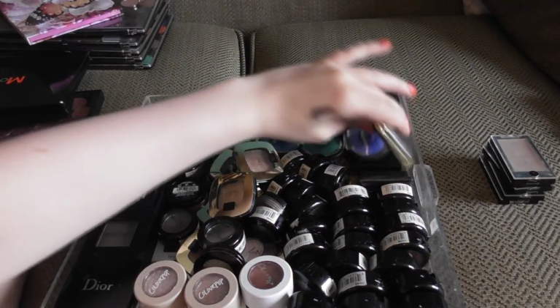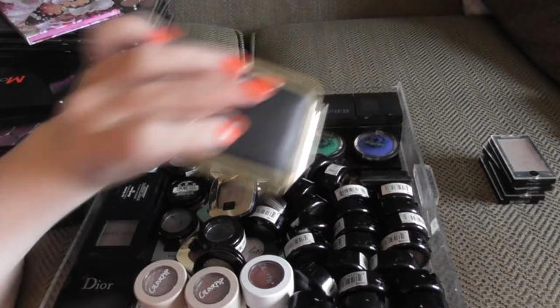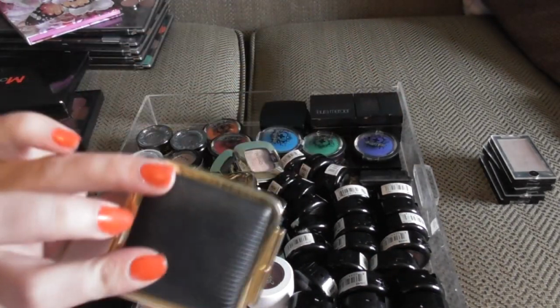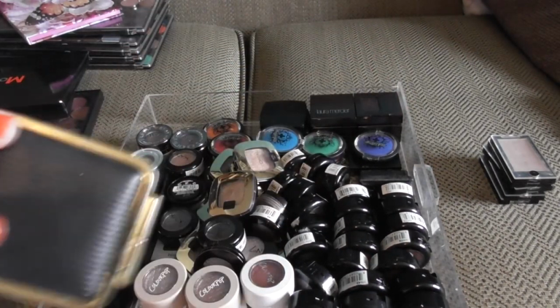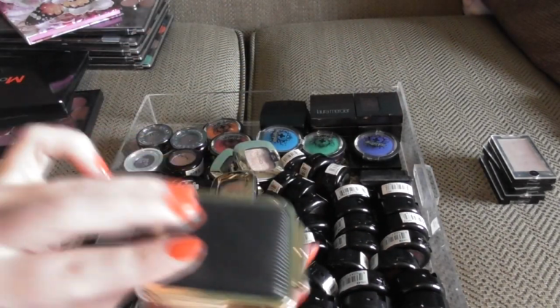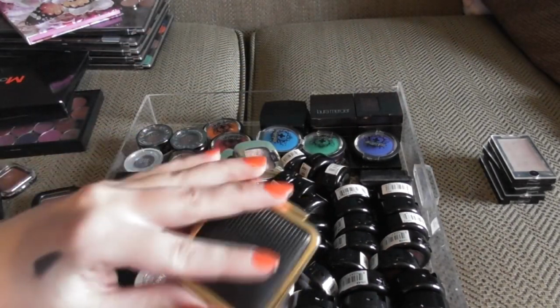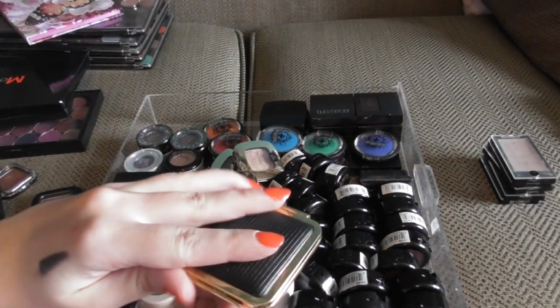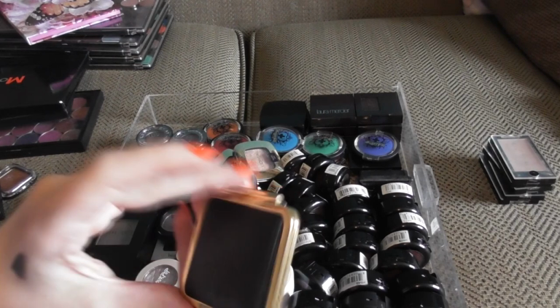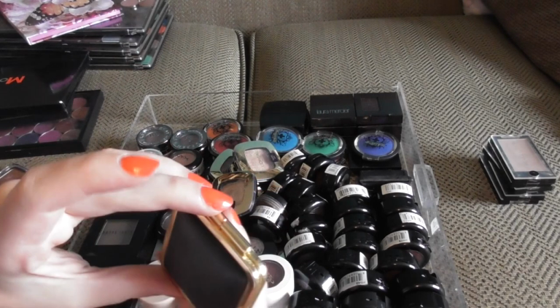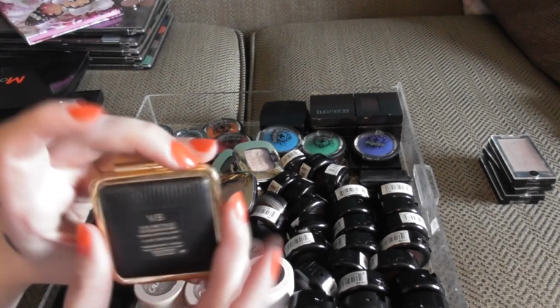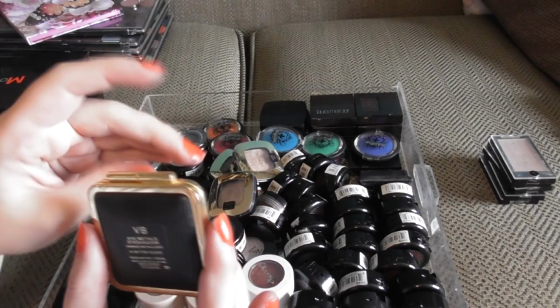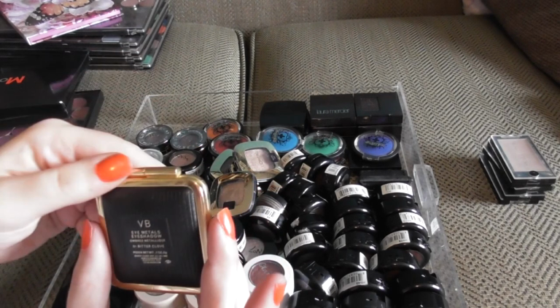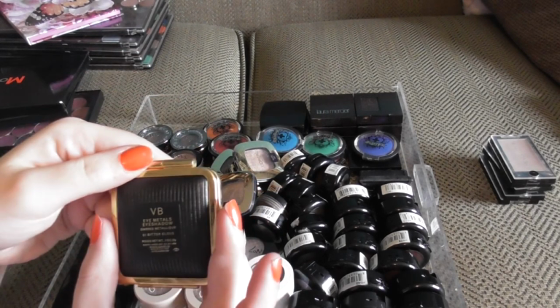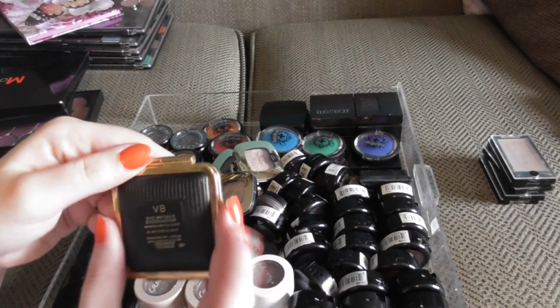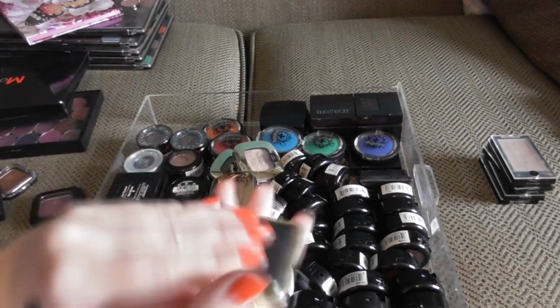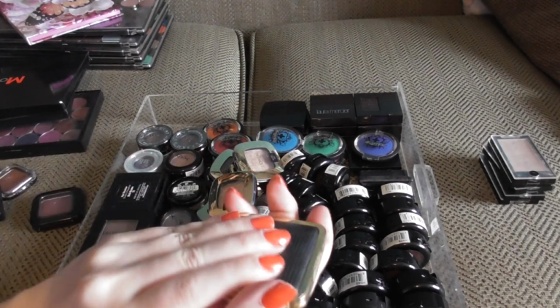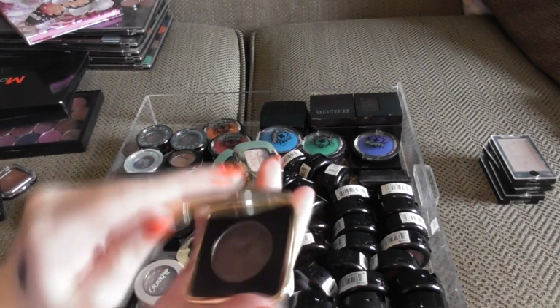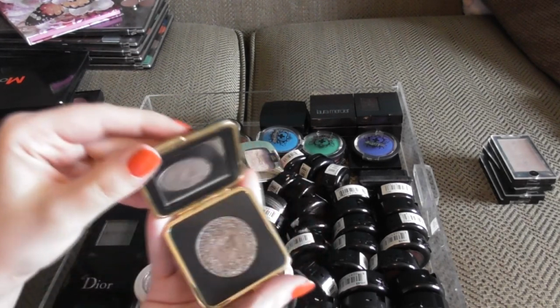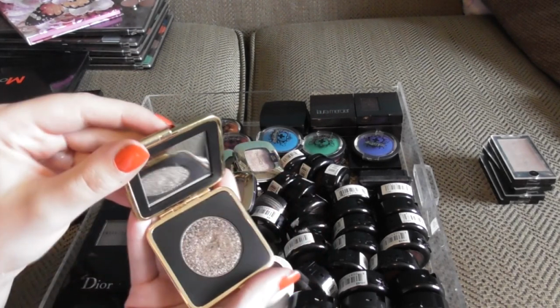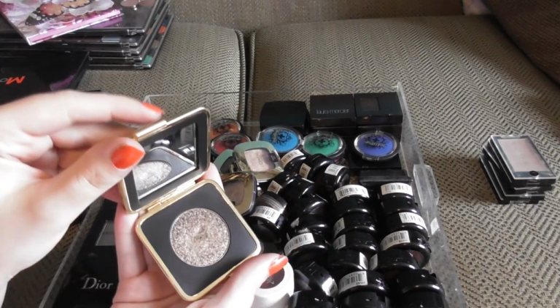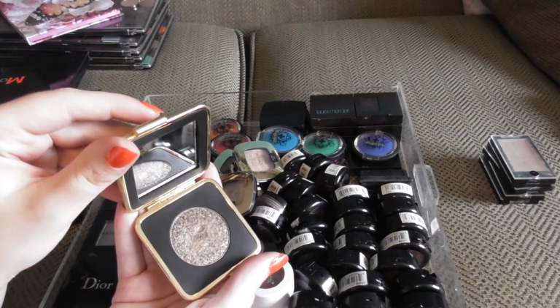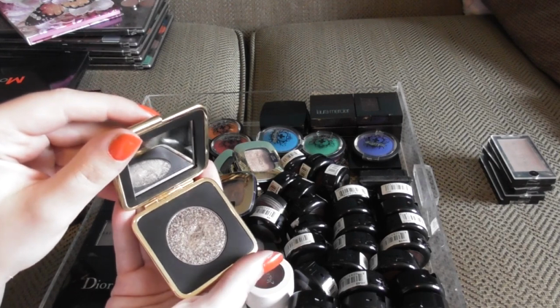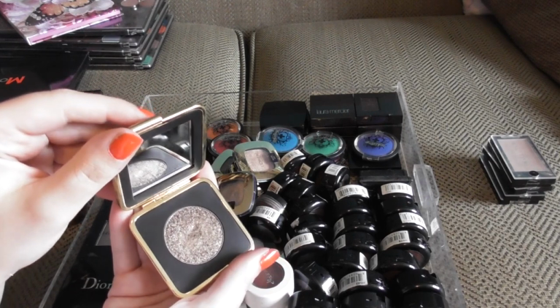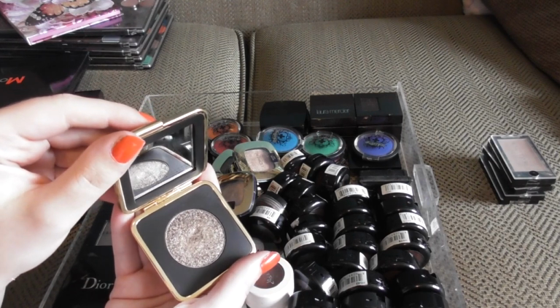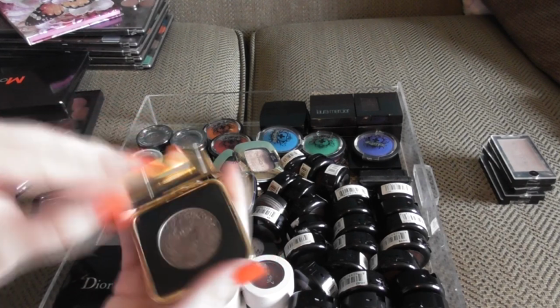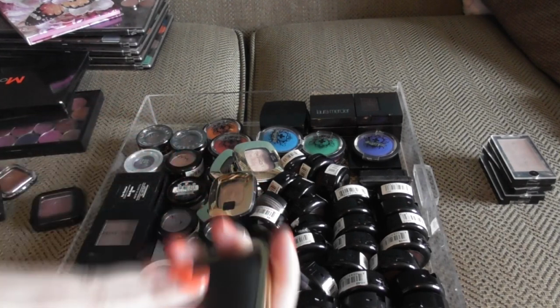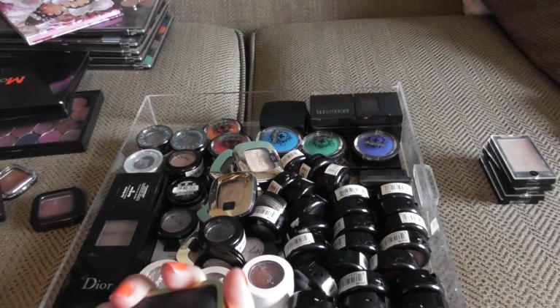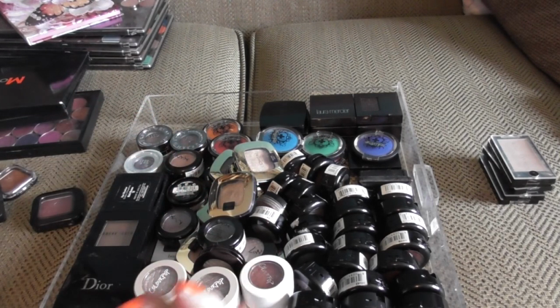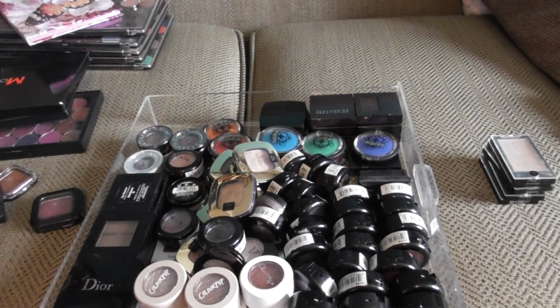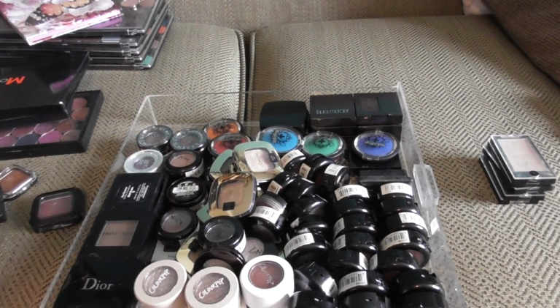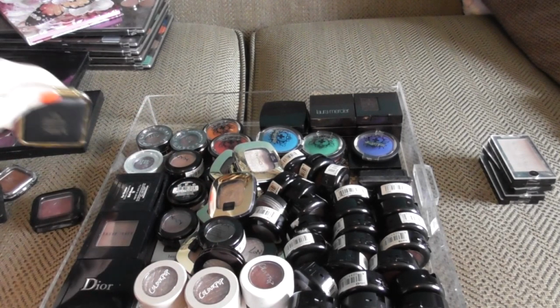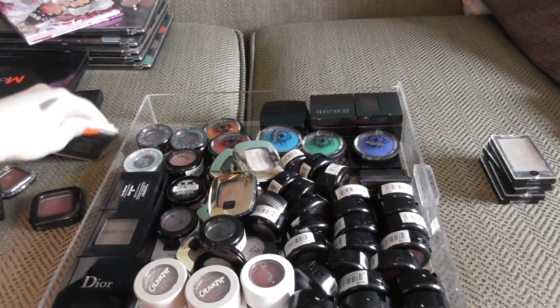I have one from the Victoria Beckham and Estée Lauder collaboration in the shade Bitter Clove. It is stunning, so, so stunning. I really need to use it more.